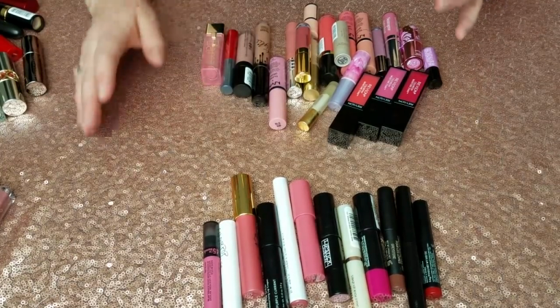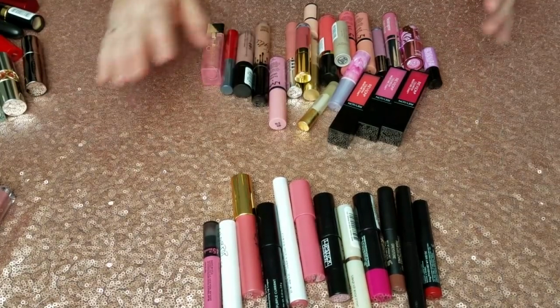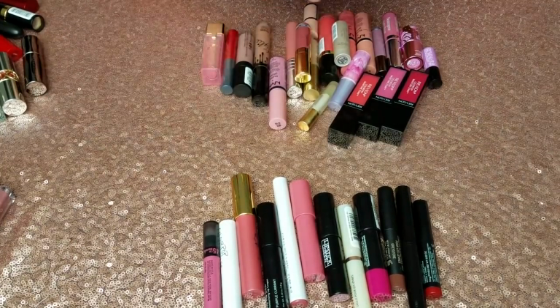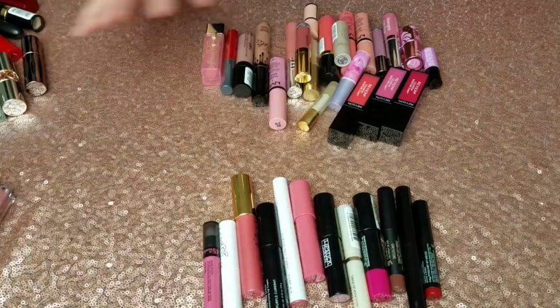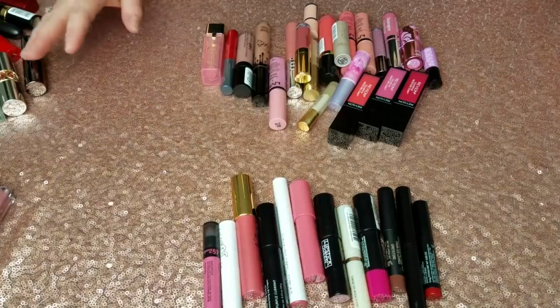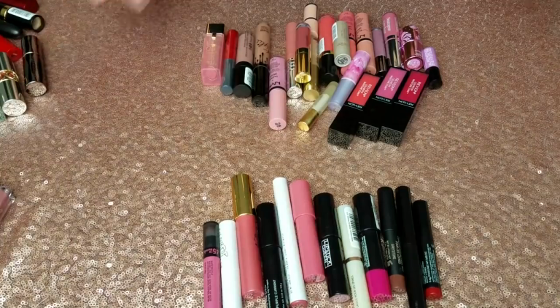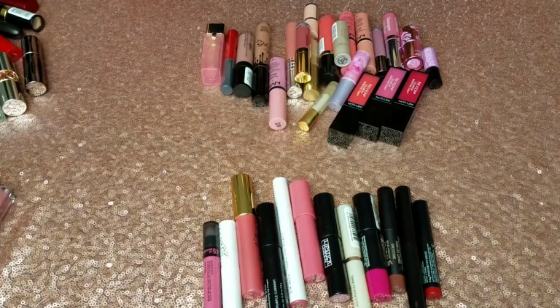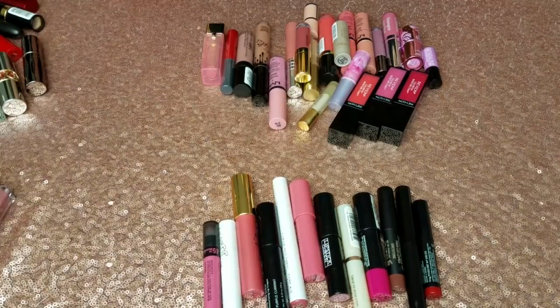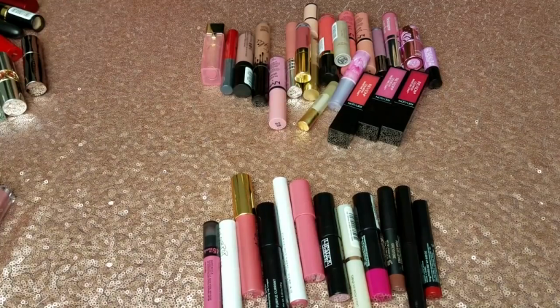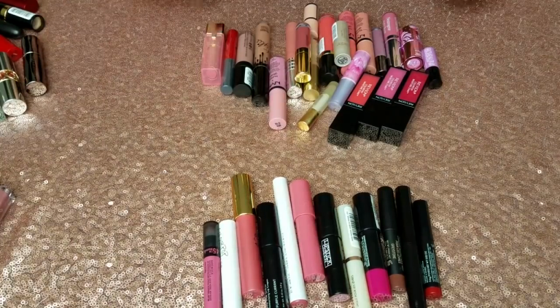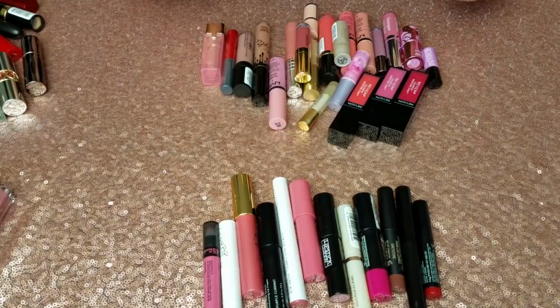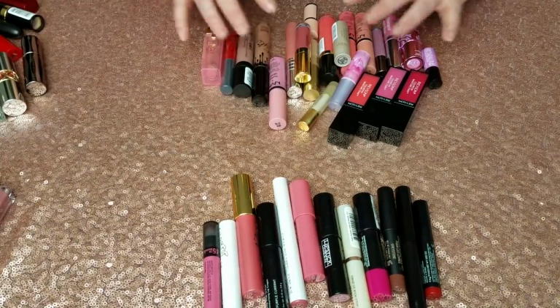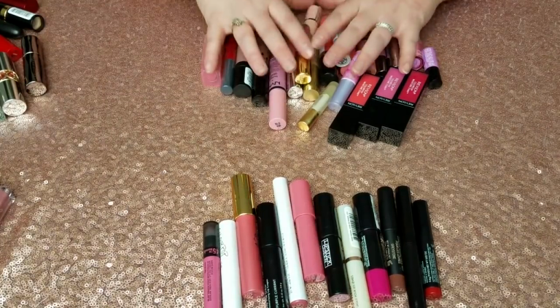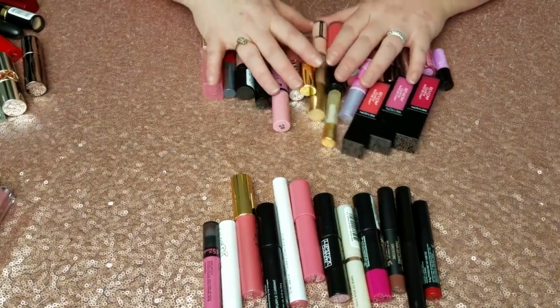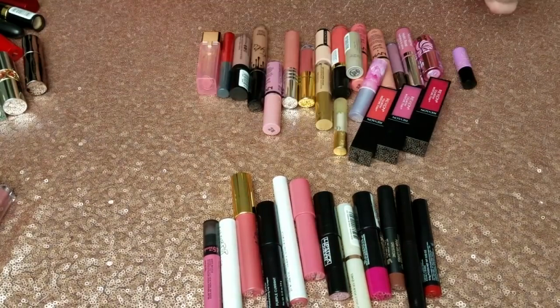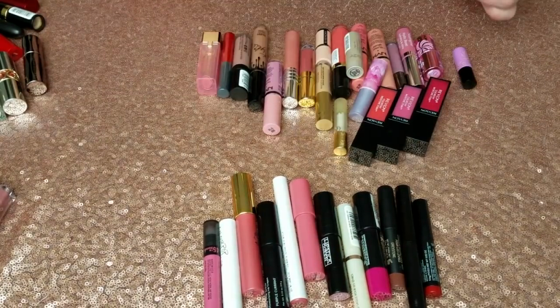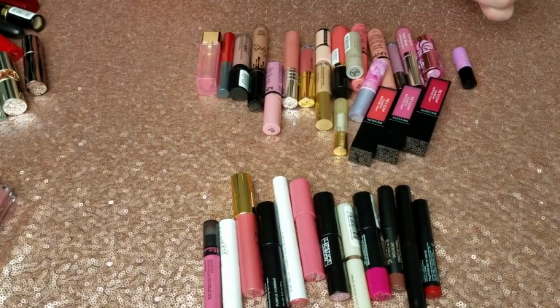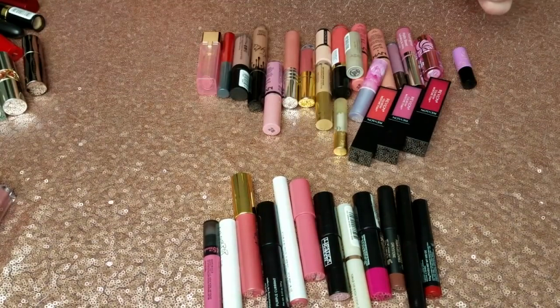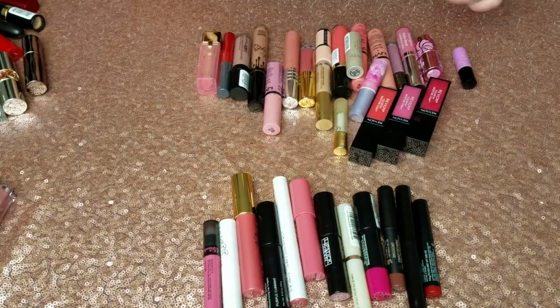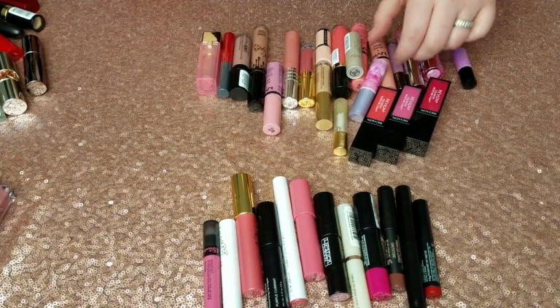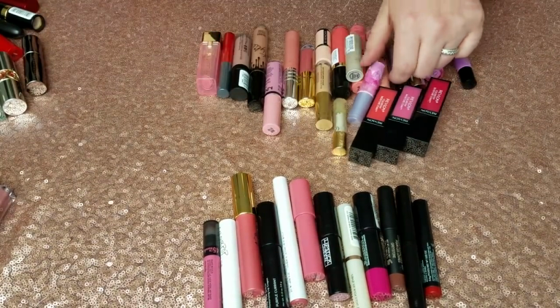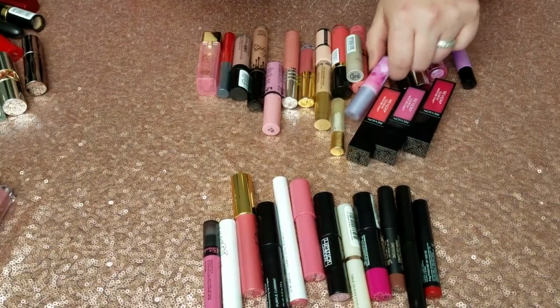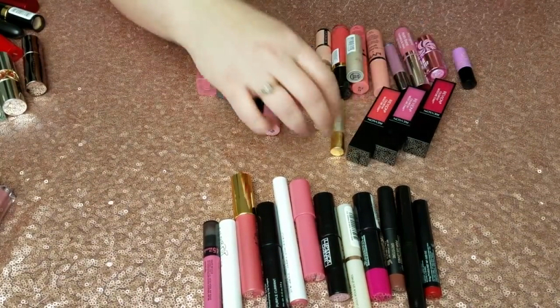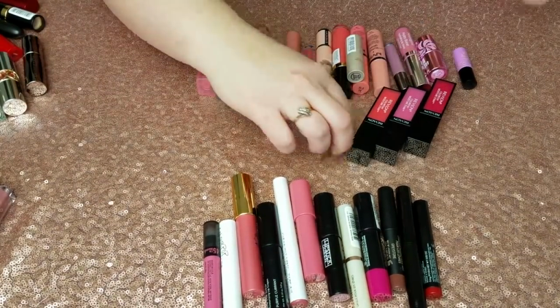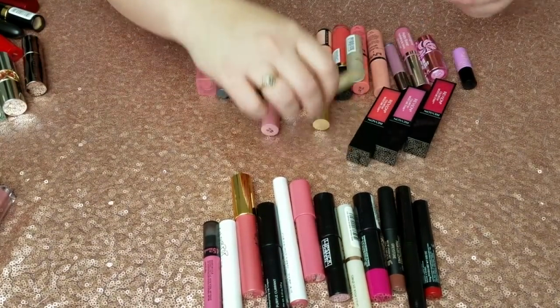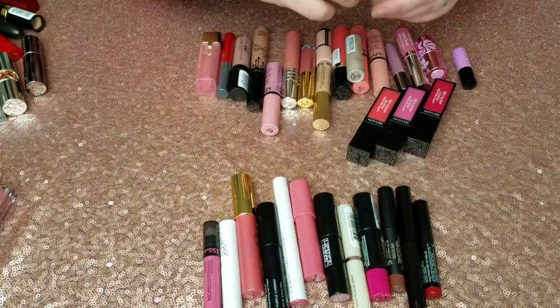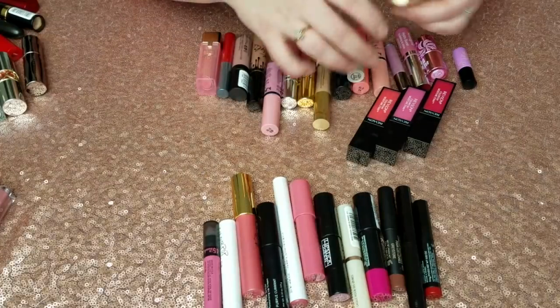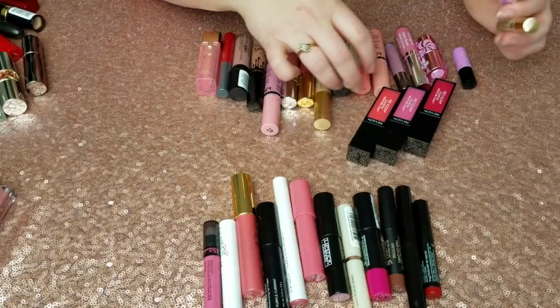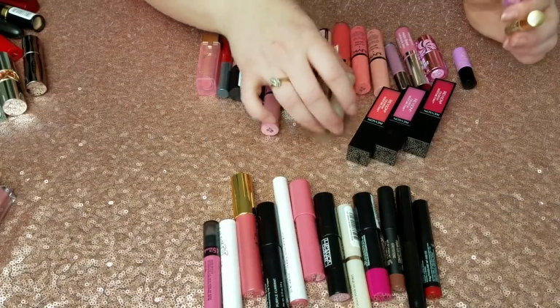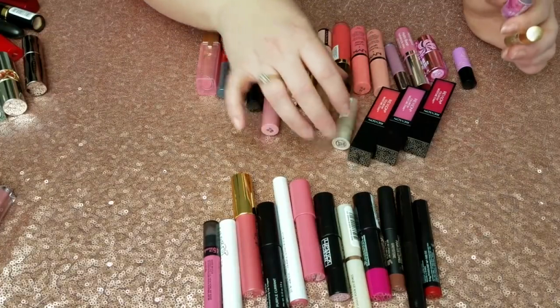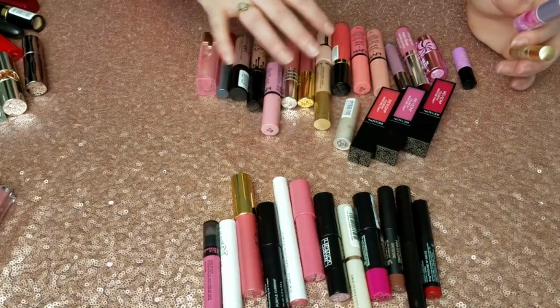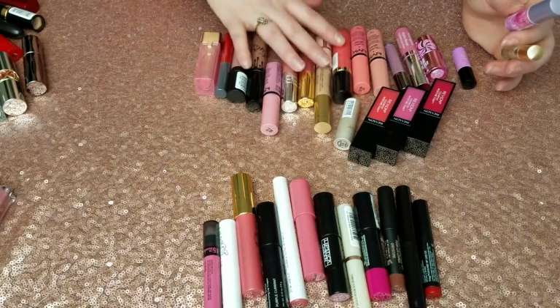We're going to get rid of a lot today. We are starting out with 78 lip products and I'm going to try to get rid of as many as possible — anything I don't like using, haven't used since the last declutter, or haven't used enough. It doesn't matter if I love it or spent a lot of money on it. So let's get started. First up, let's do some lip glosses and balms.